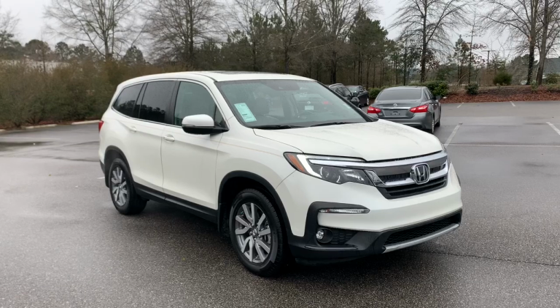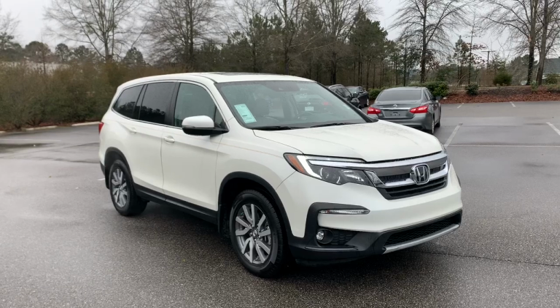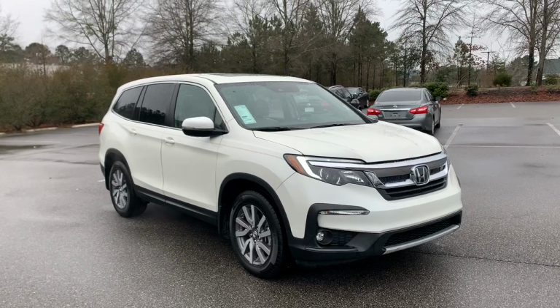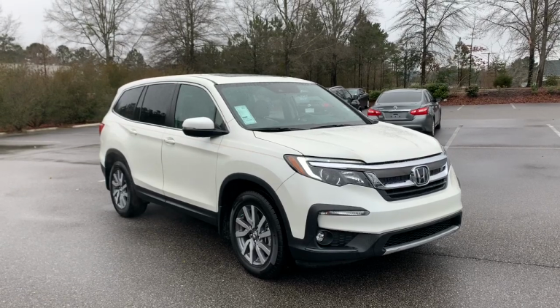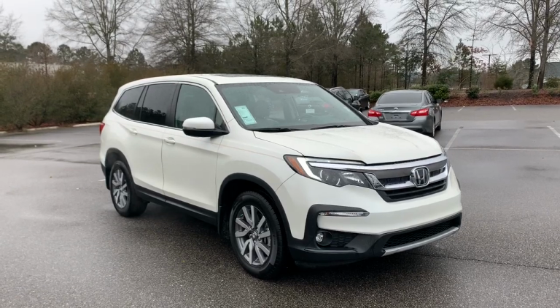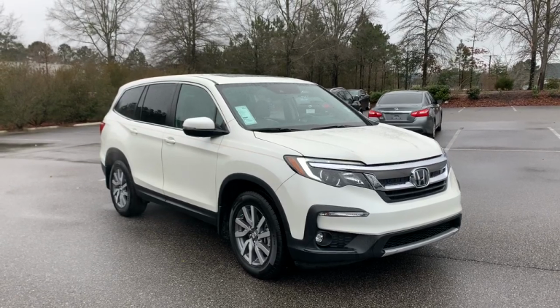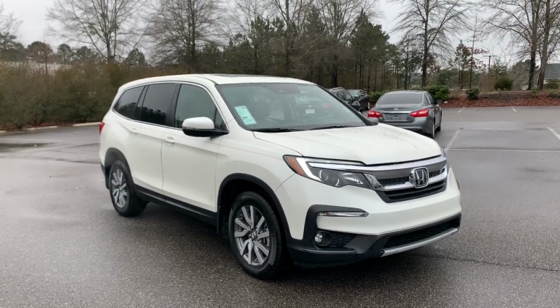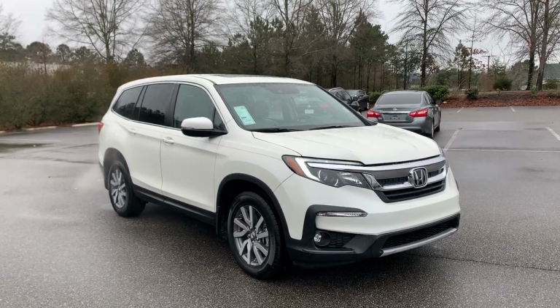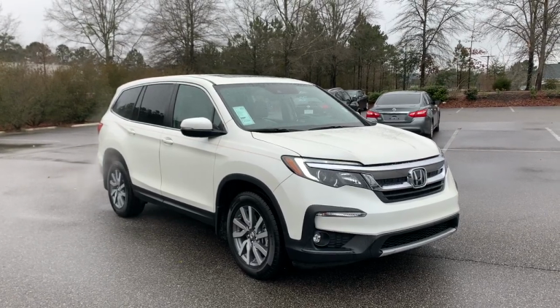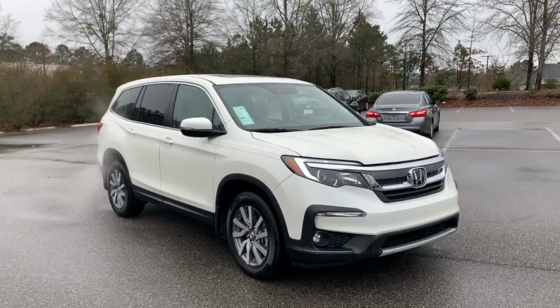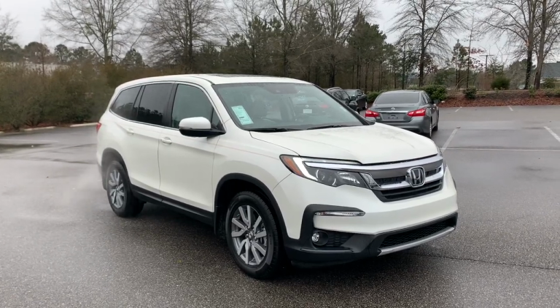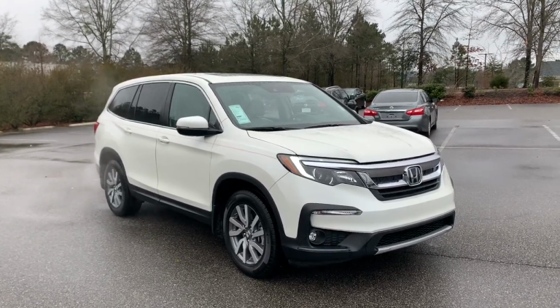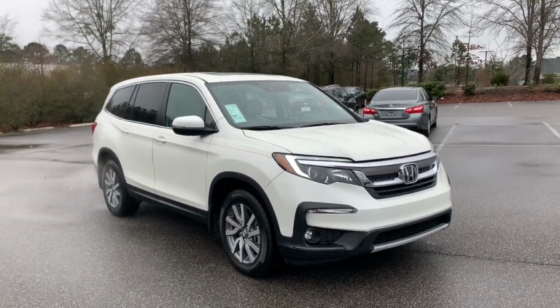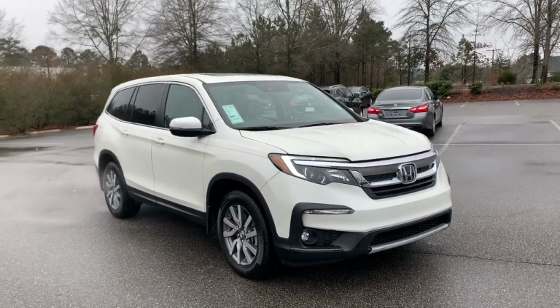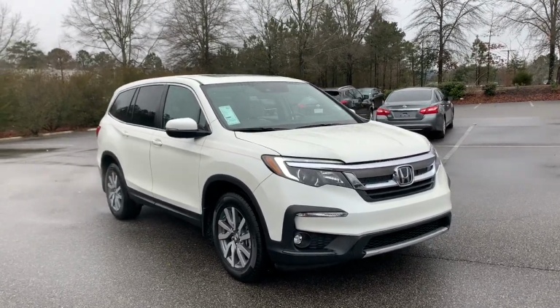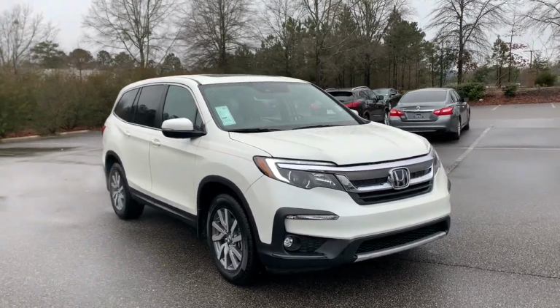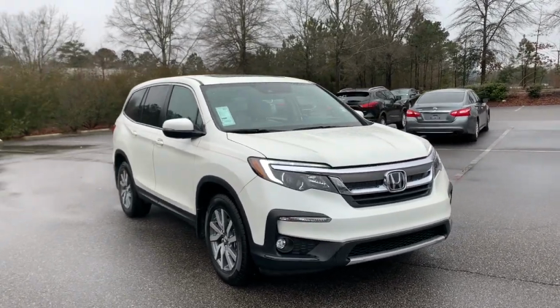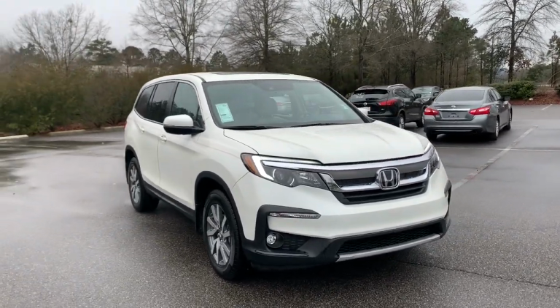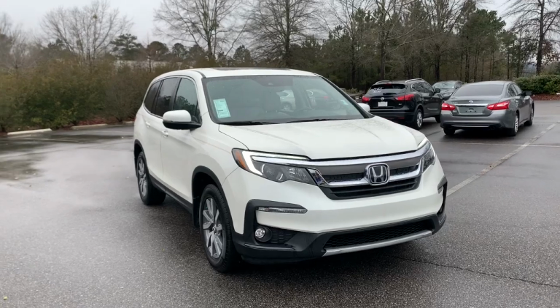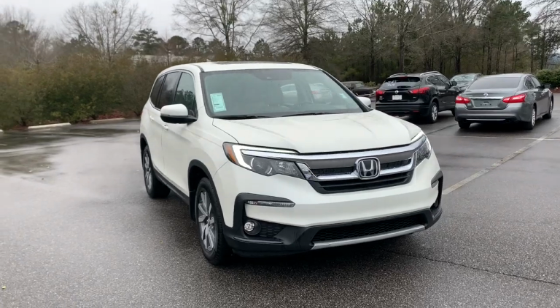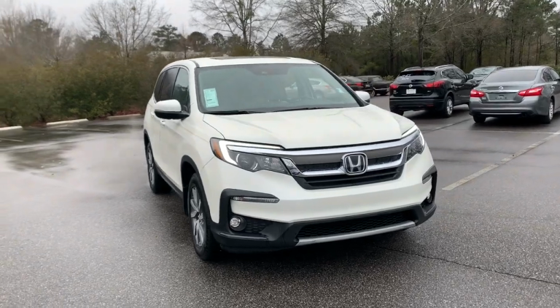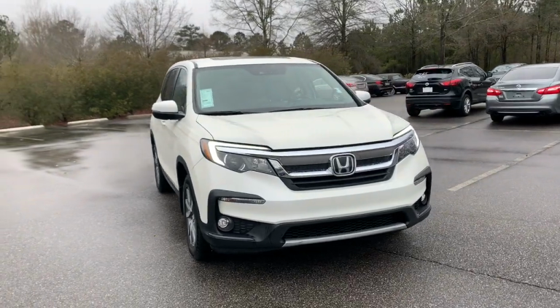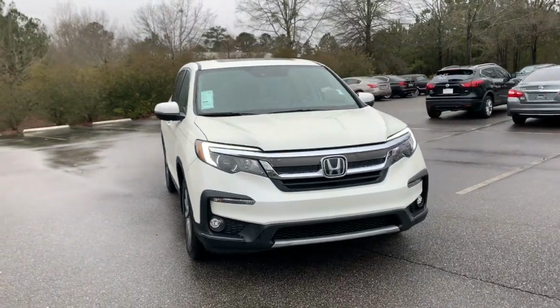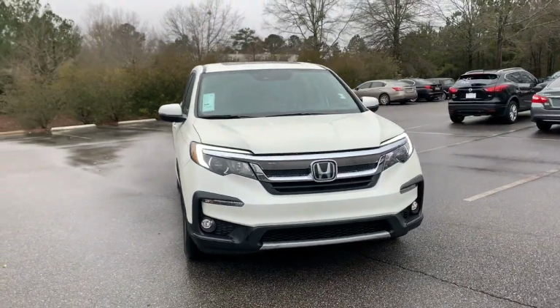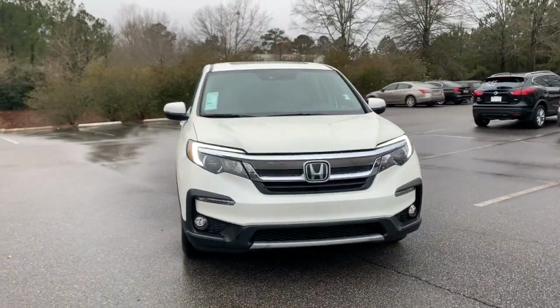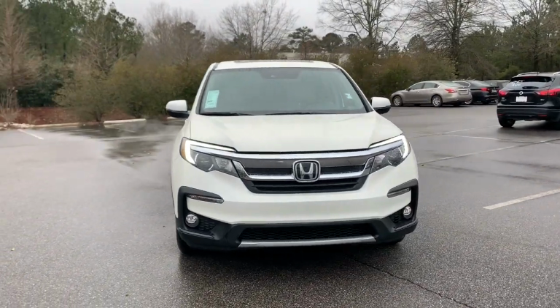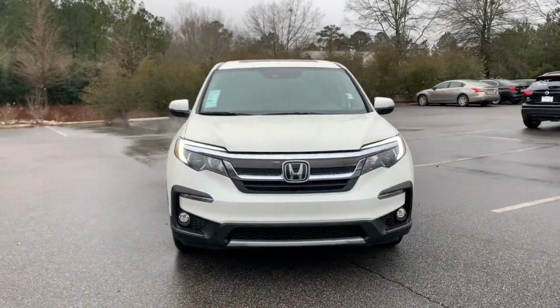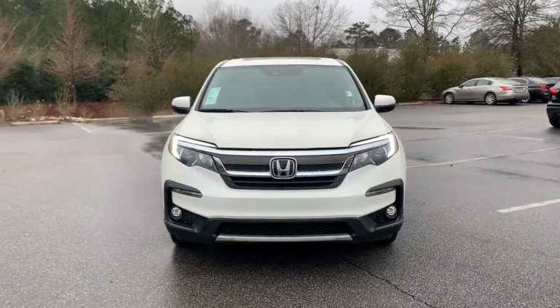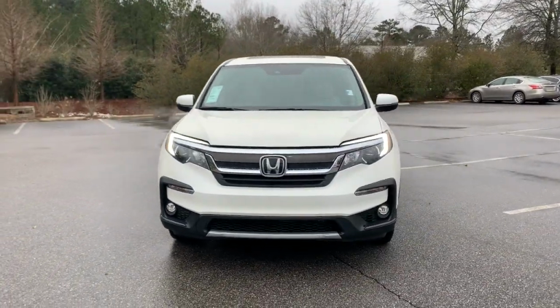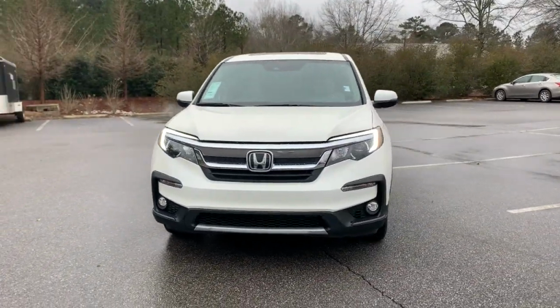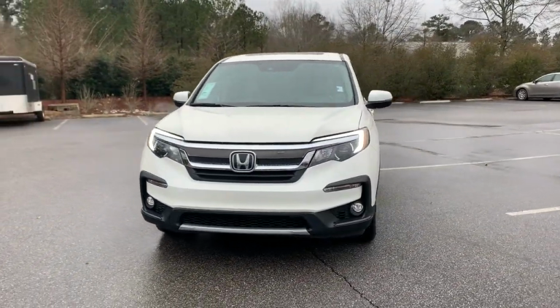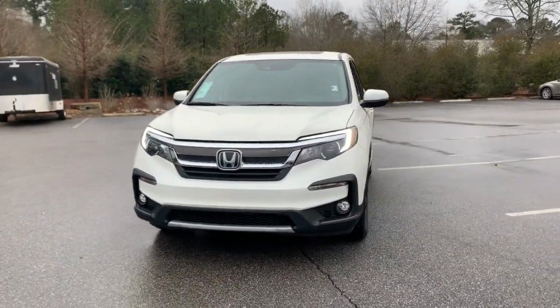Can you see yourself in the 2019 Honda Pilot? This vehicle still has fewer than 50,000 miles on the clock, so it won't last long.